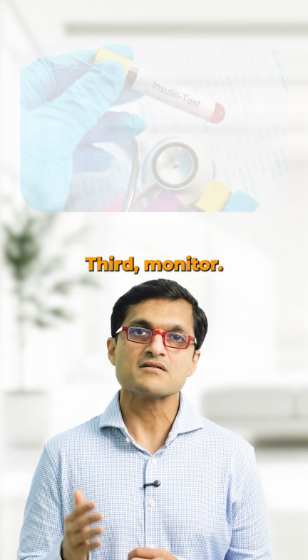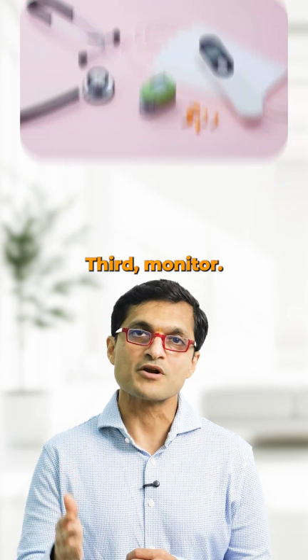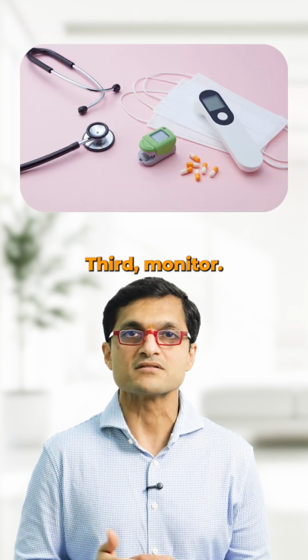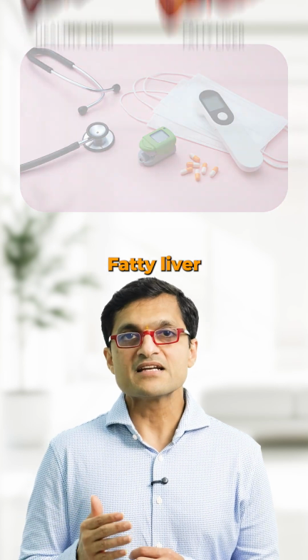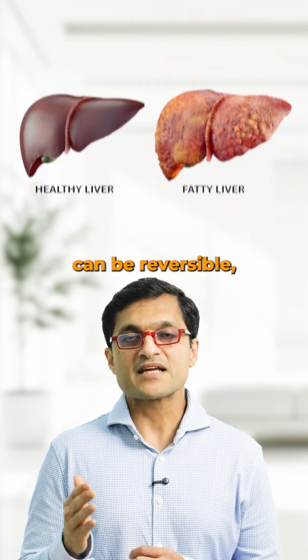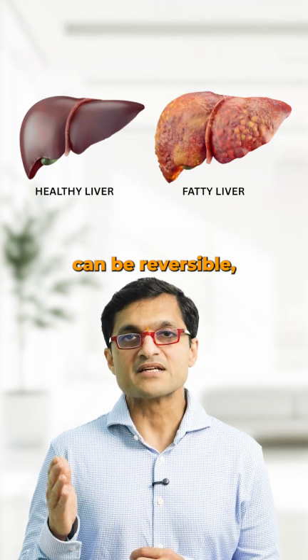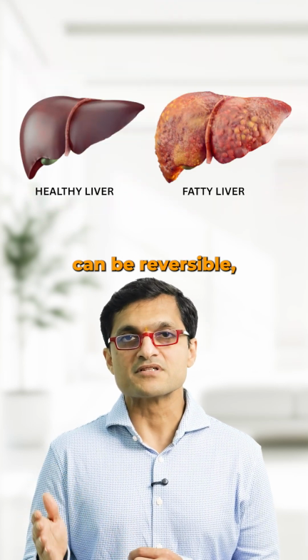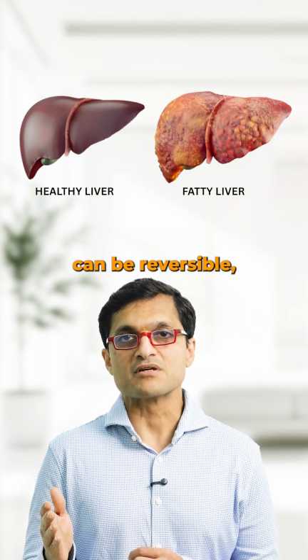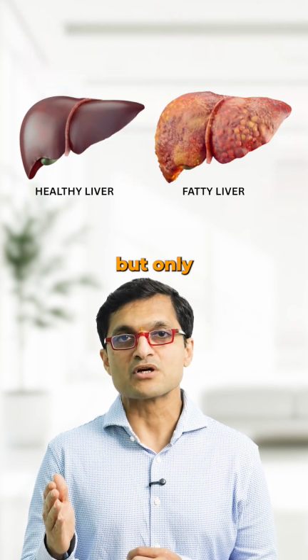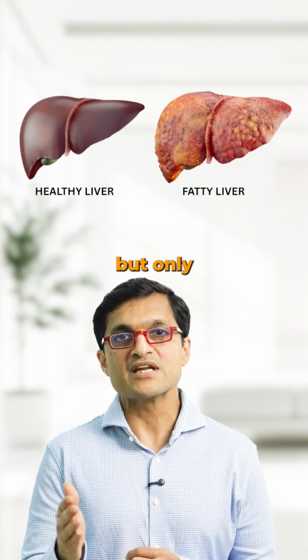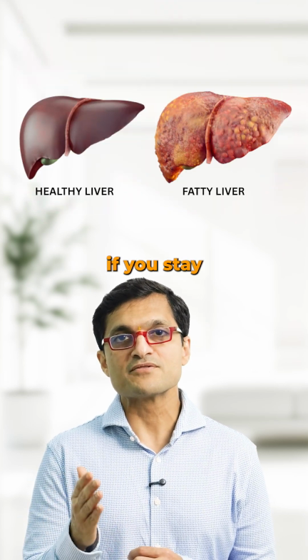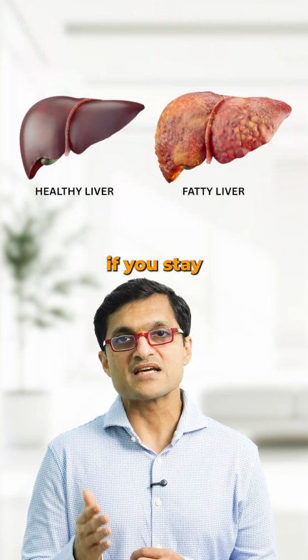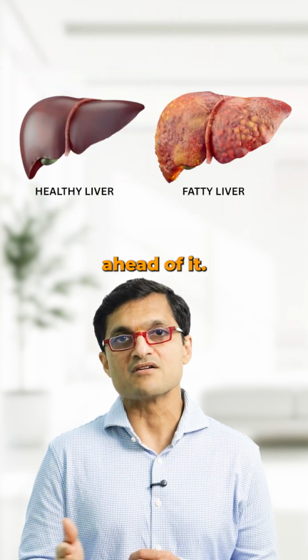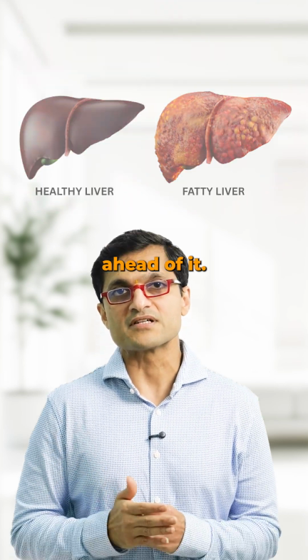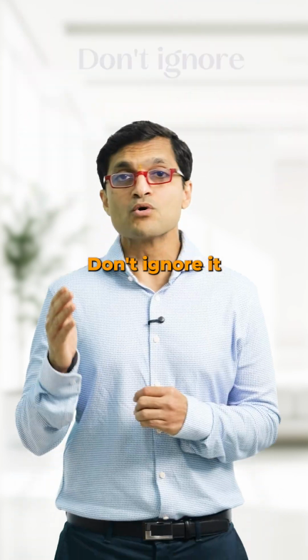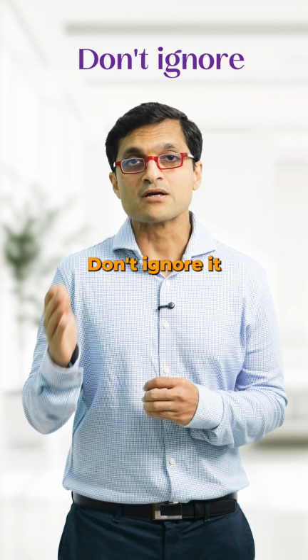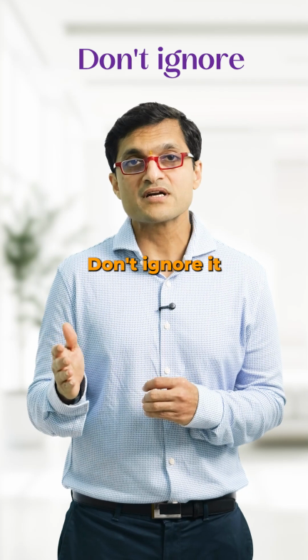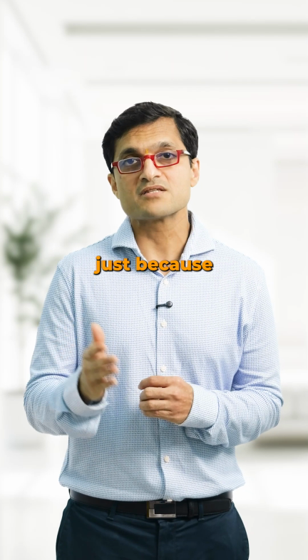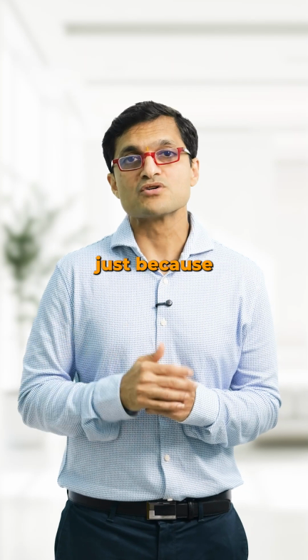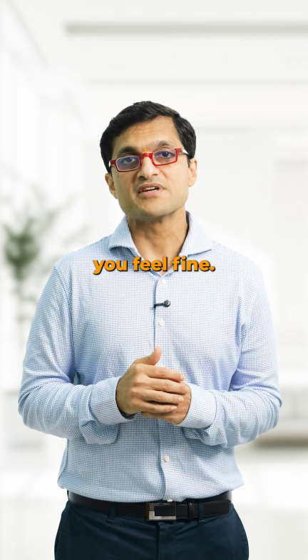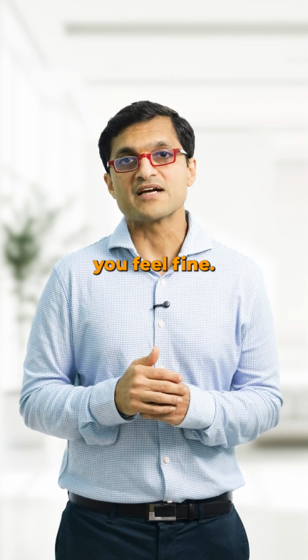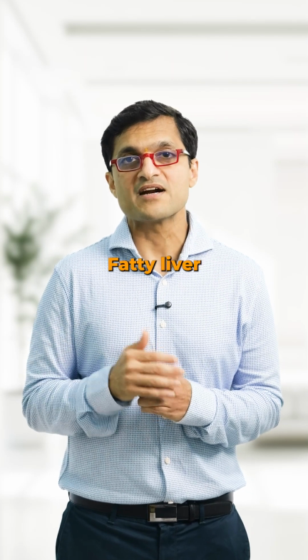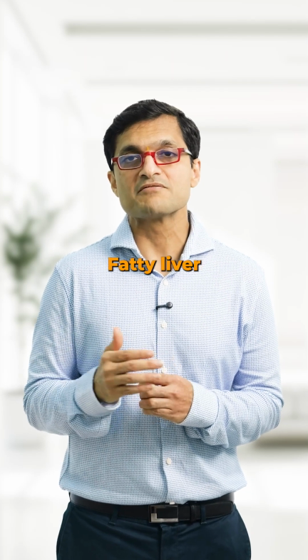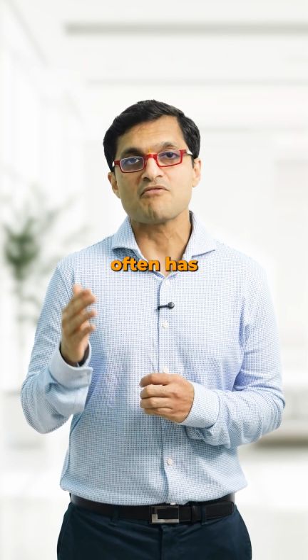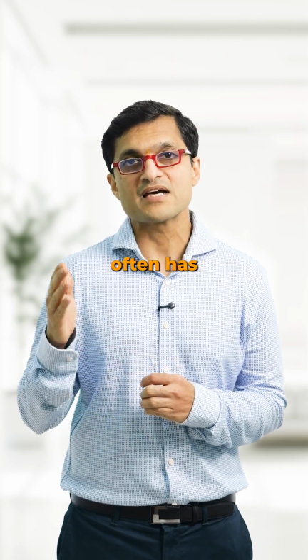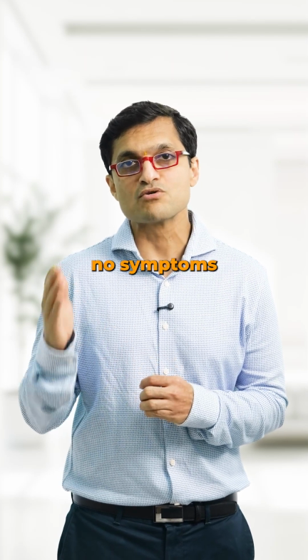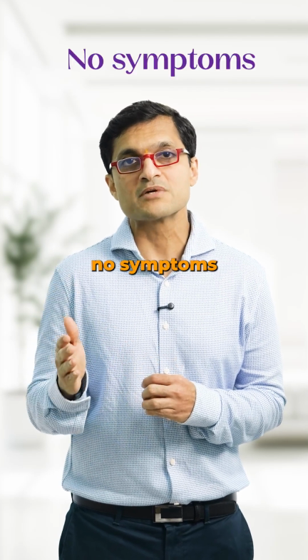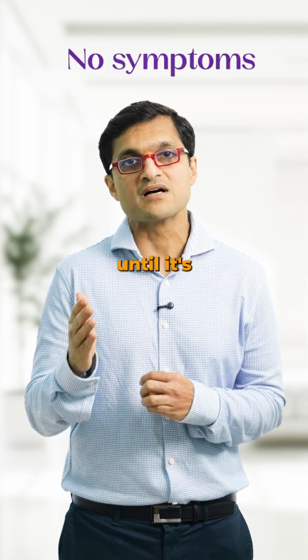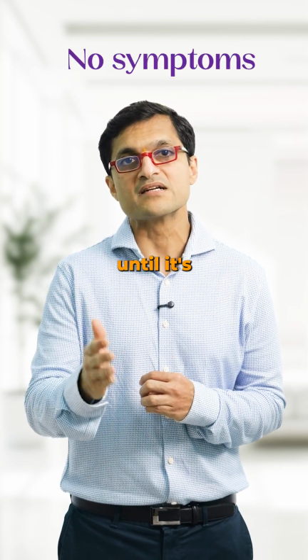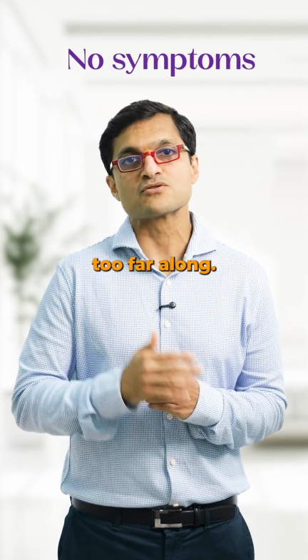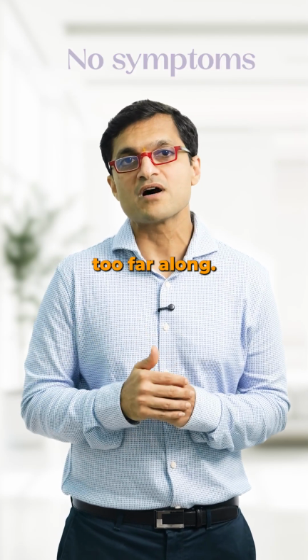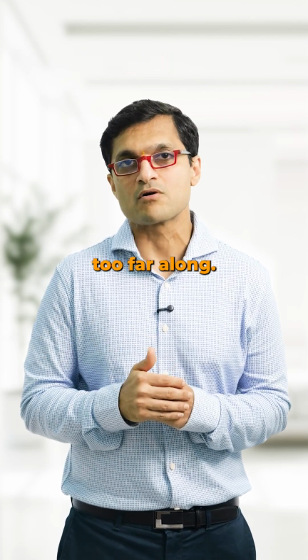Third, monitor. Fatty liver can be reversible, but only if you stay ahead of it. Don't ignore it just because you feel fine — fatty liver often has no symptoms until it's too far along.